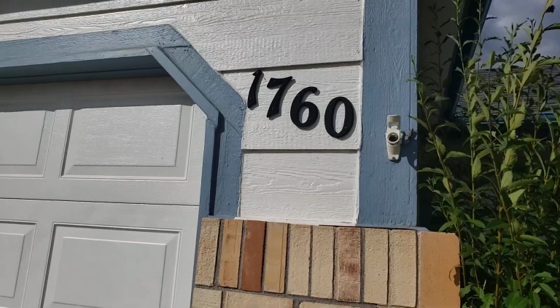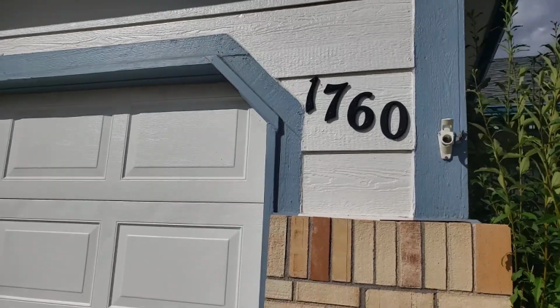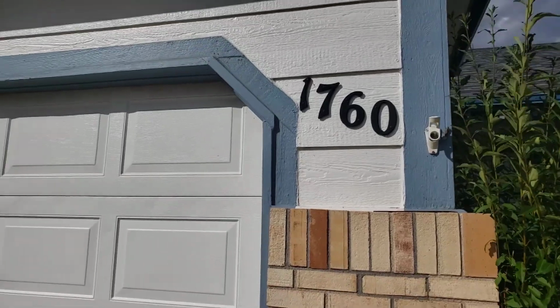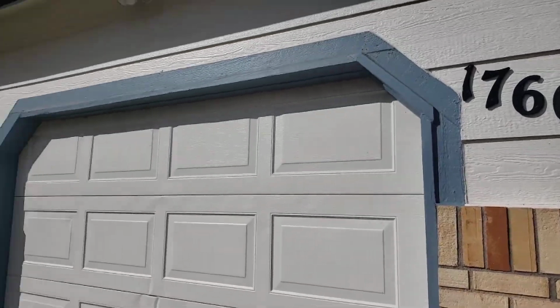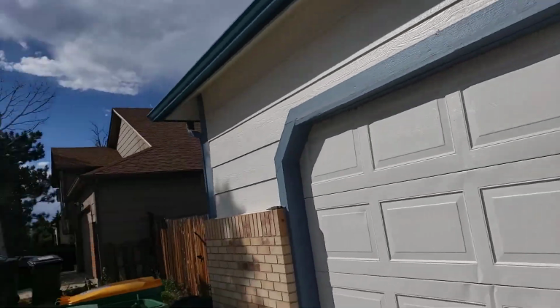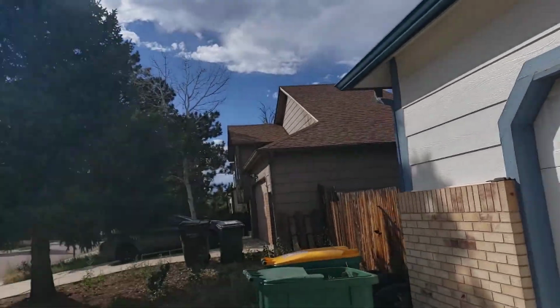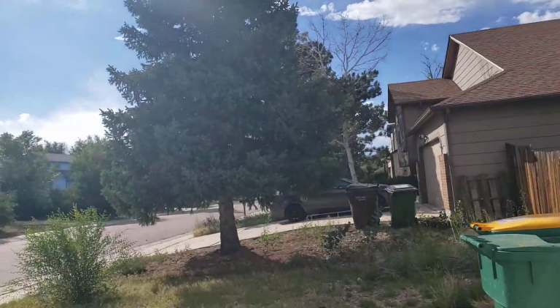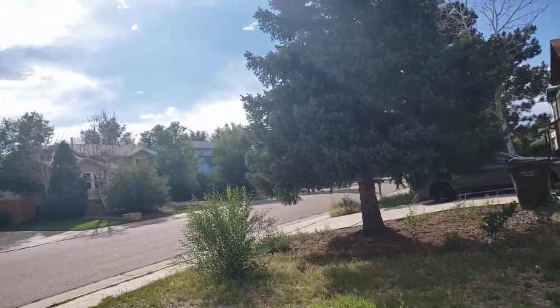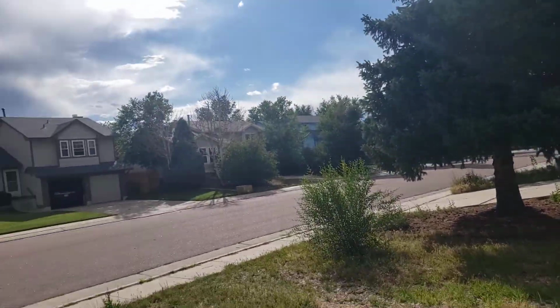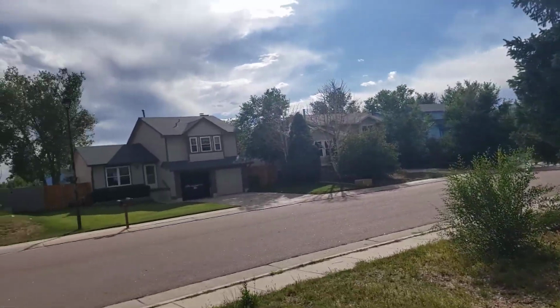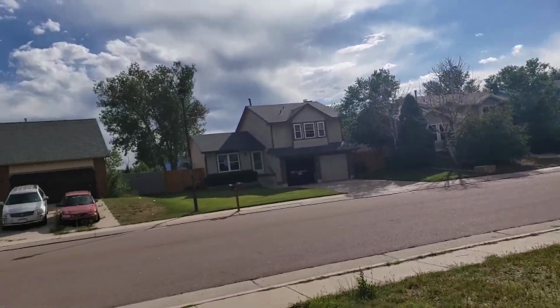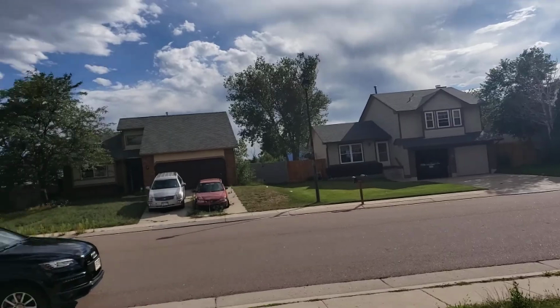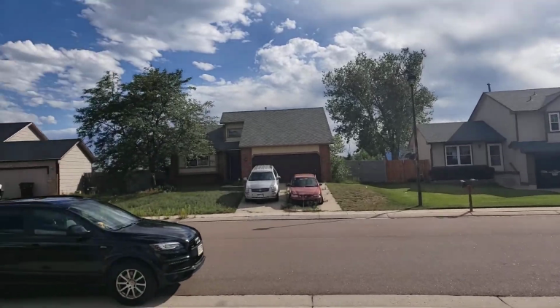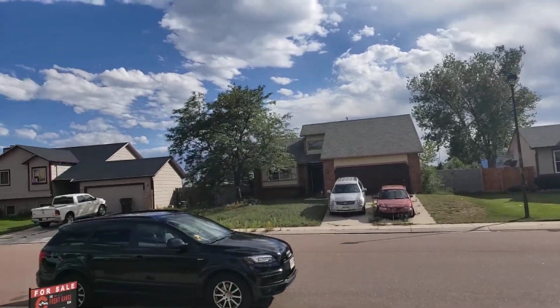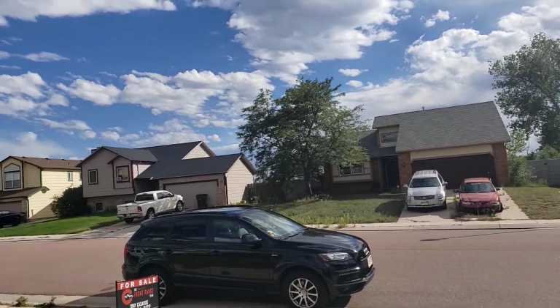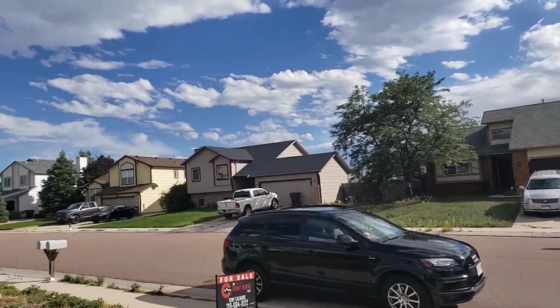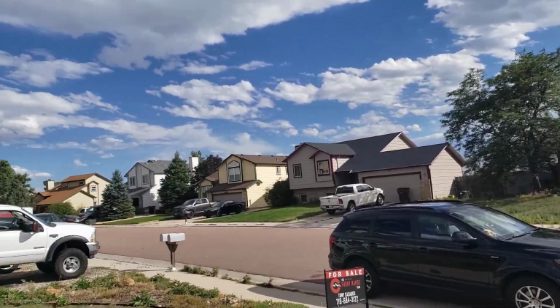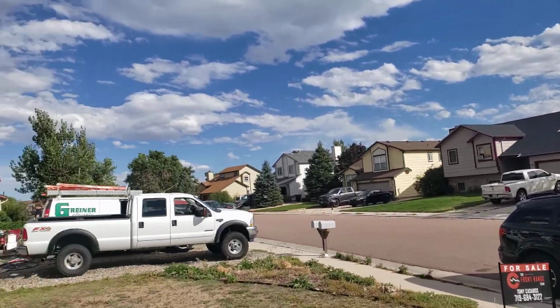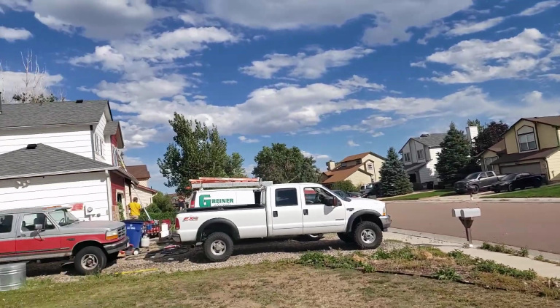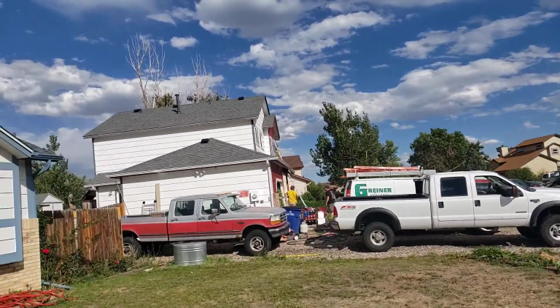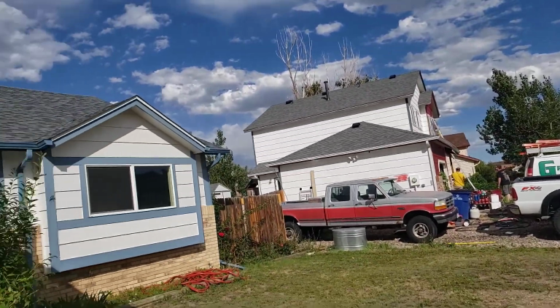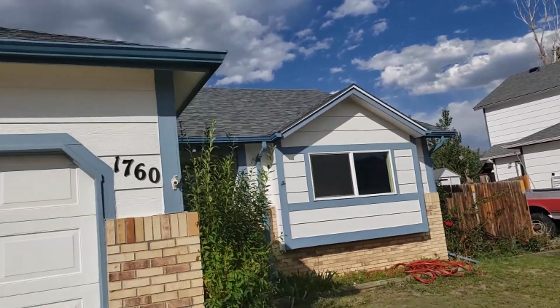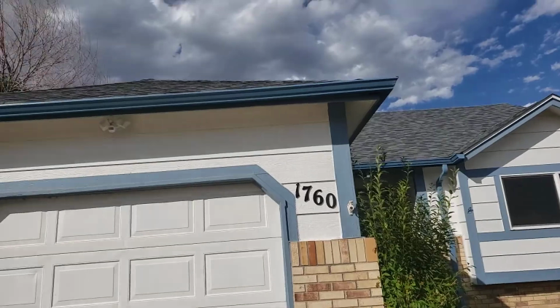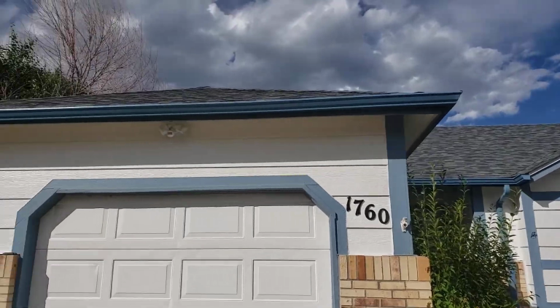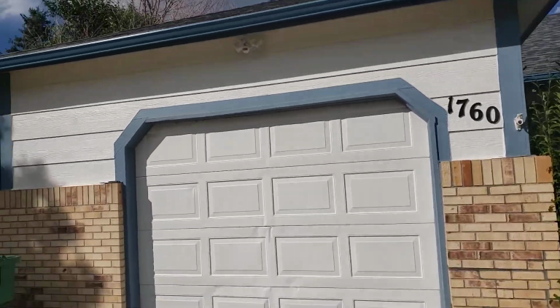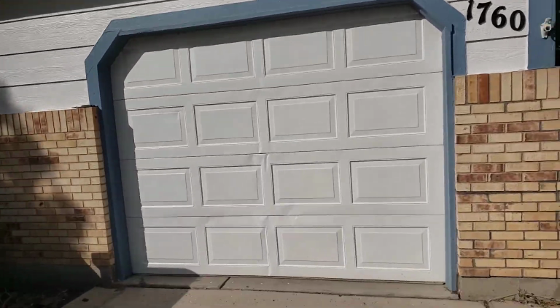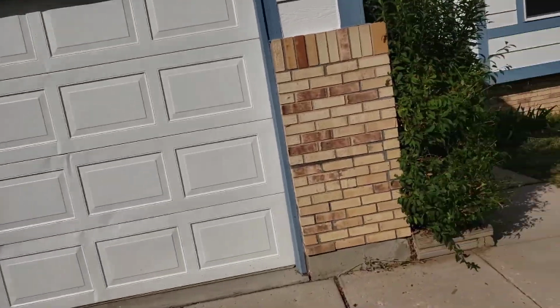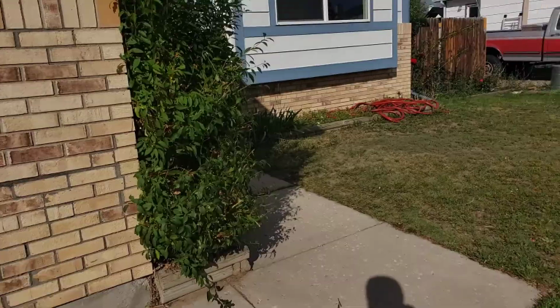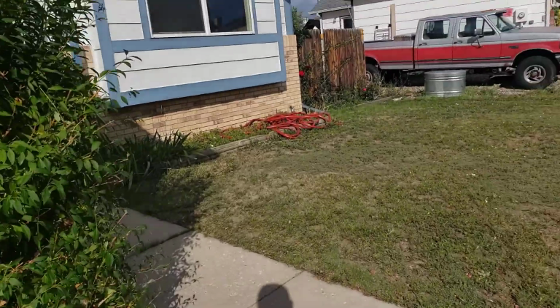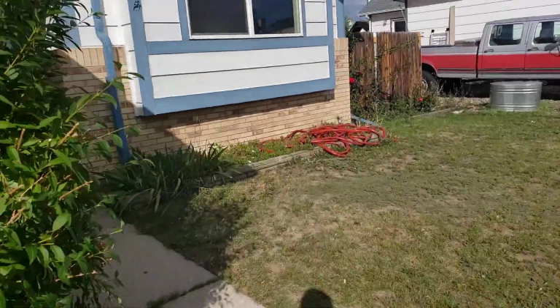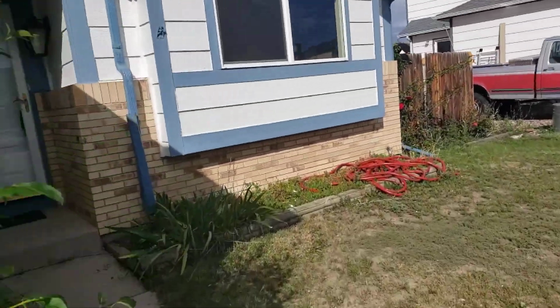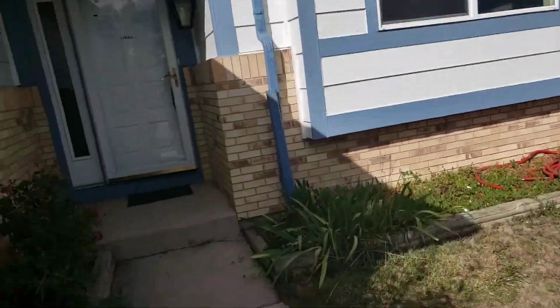So here's 1760 Lioti. In my opinion, a good neighborhood. Let's check it out really quick.